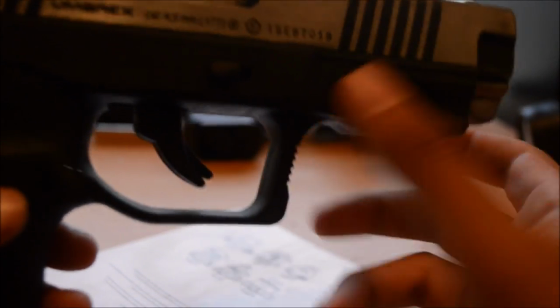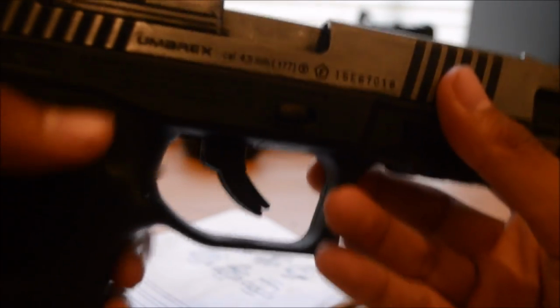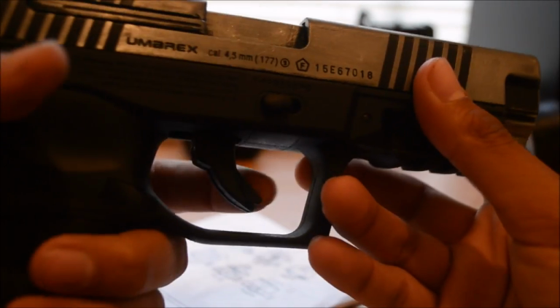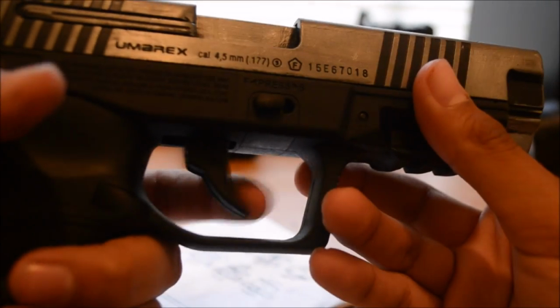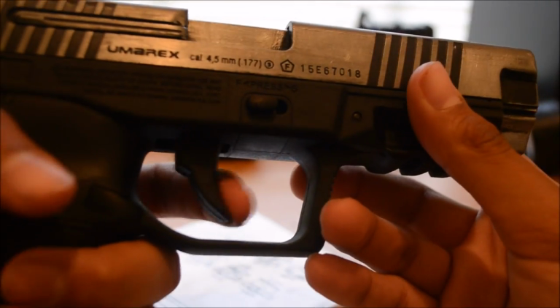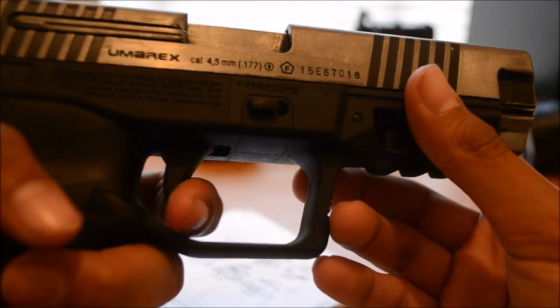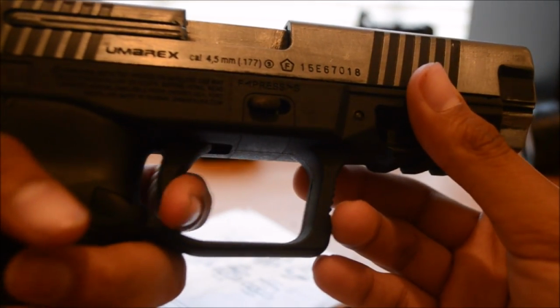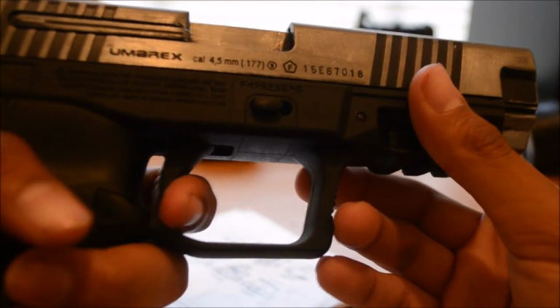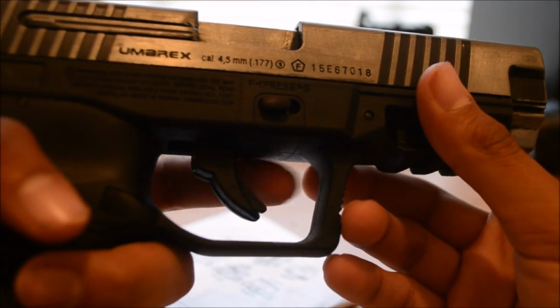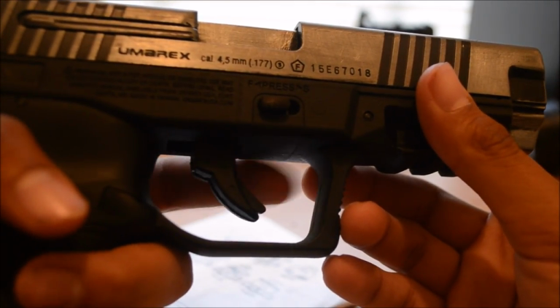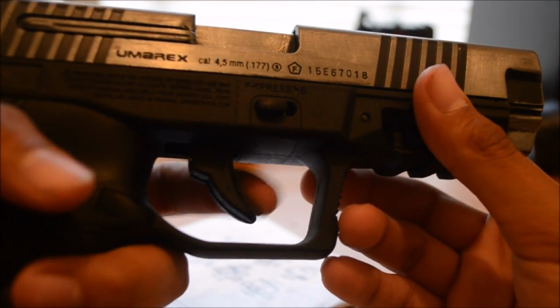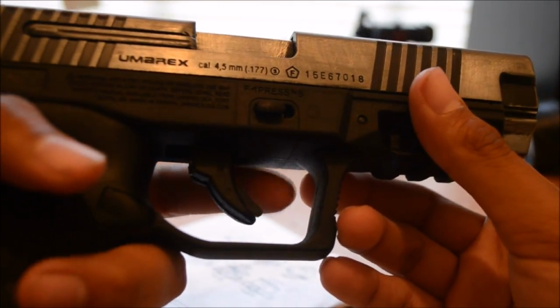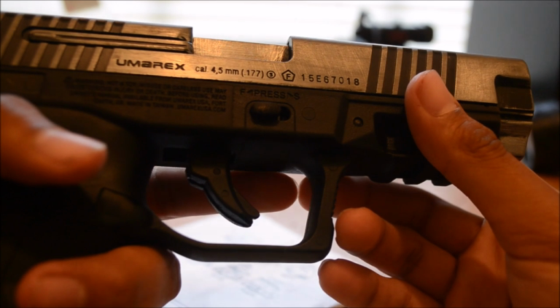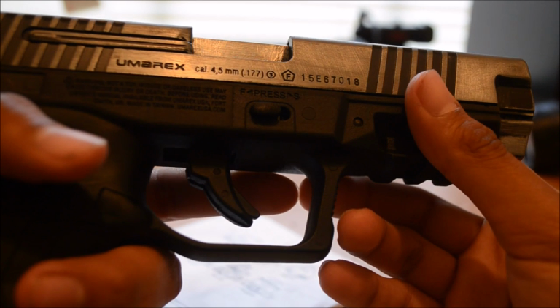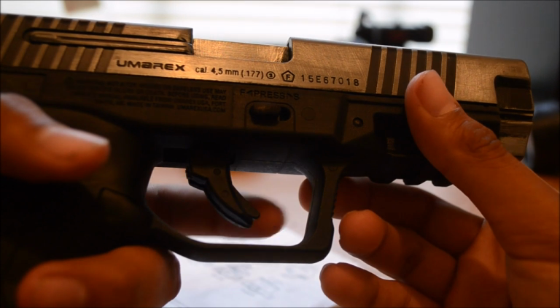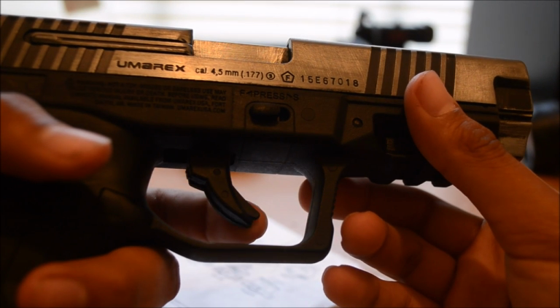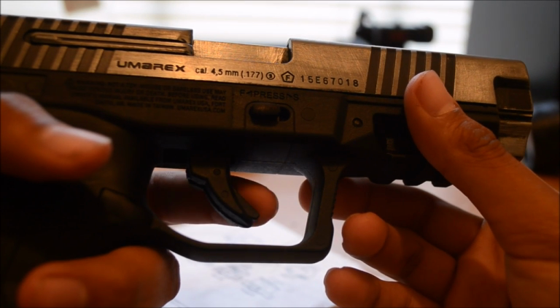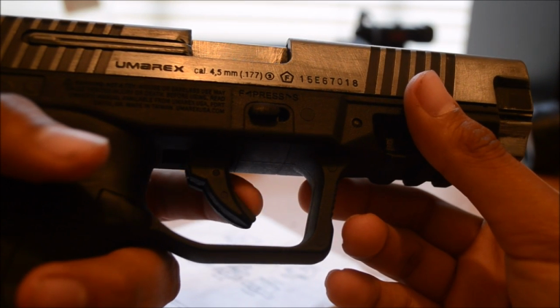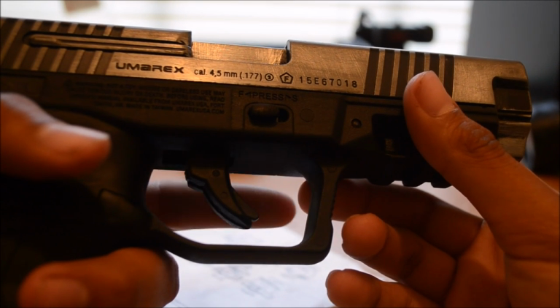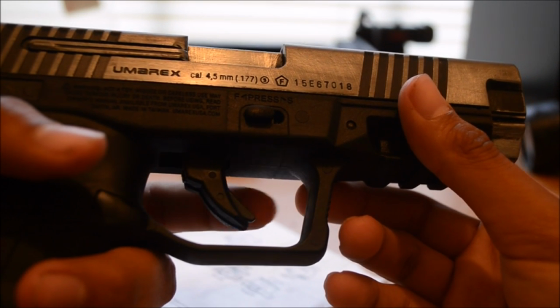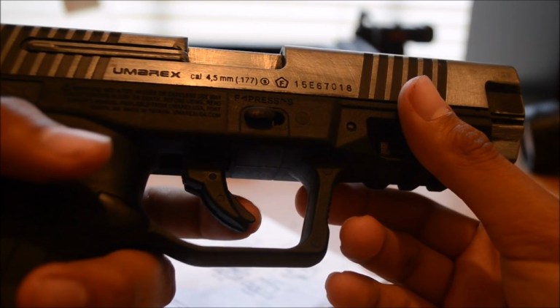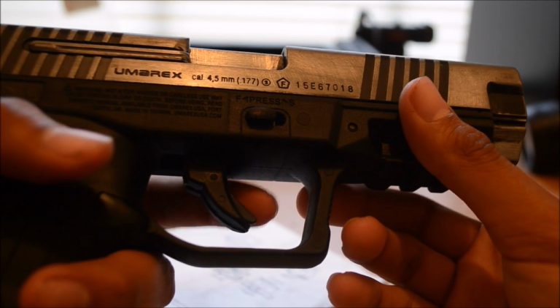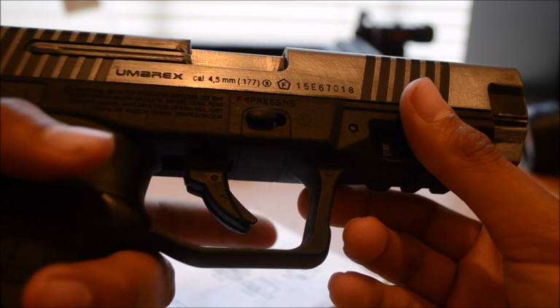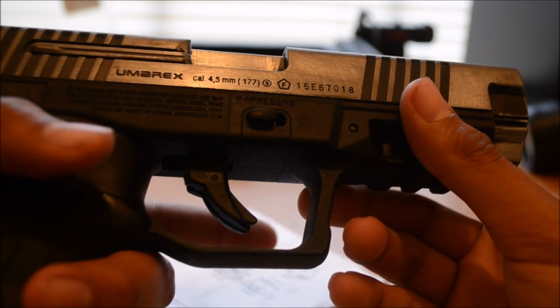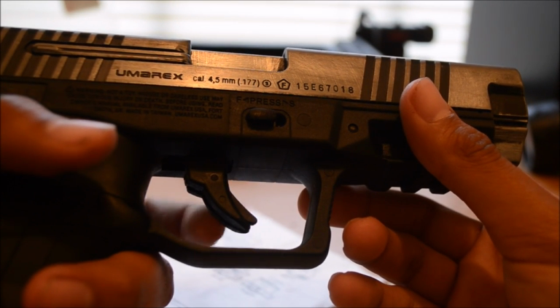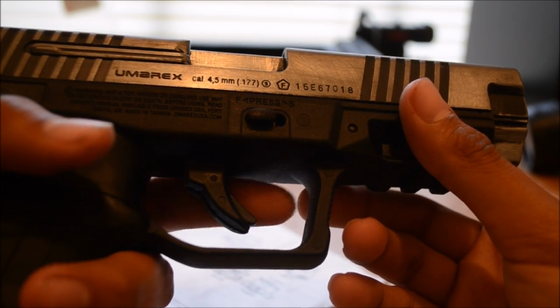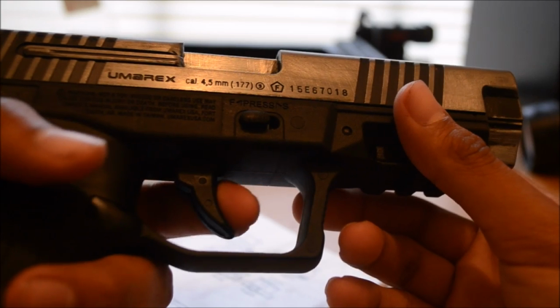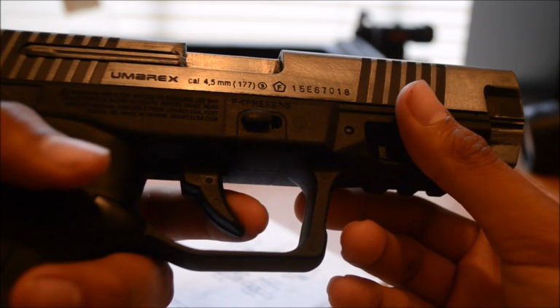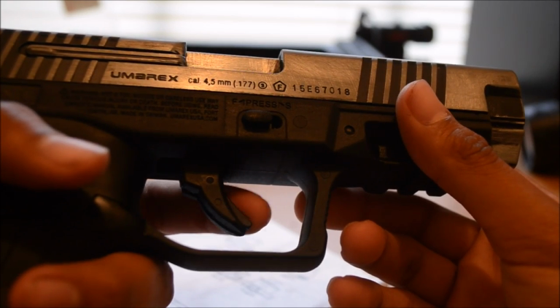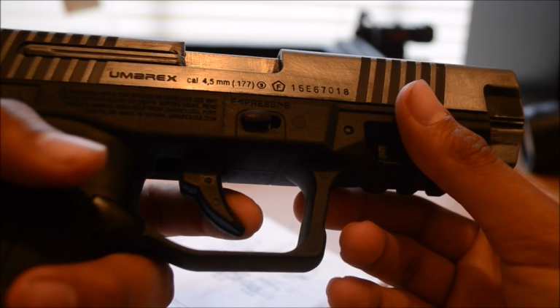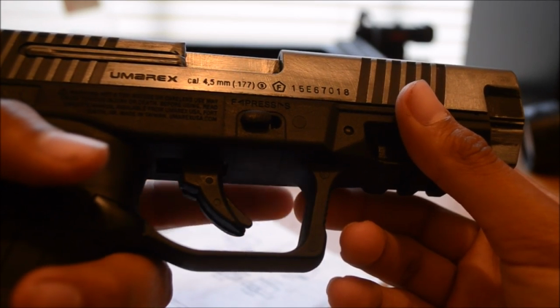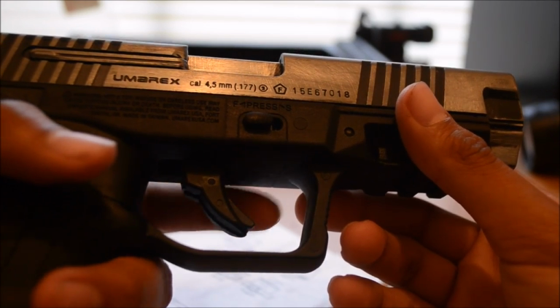It has this — the trigger has this little soft thing, I don't know what it's for. I guess it's a safety trigger. It needs to be like this, and this needs to be down too.